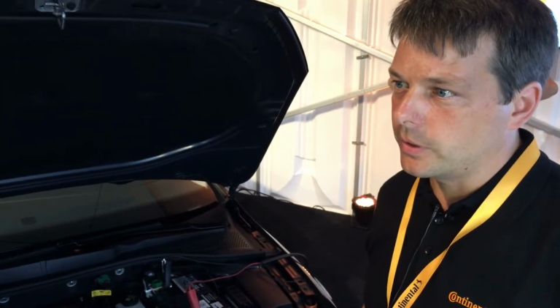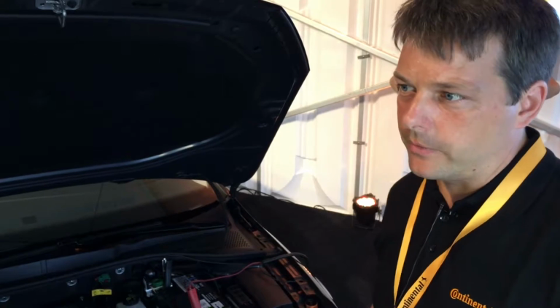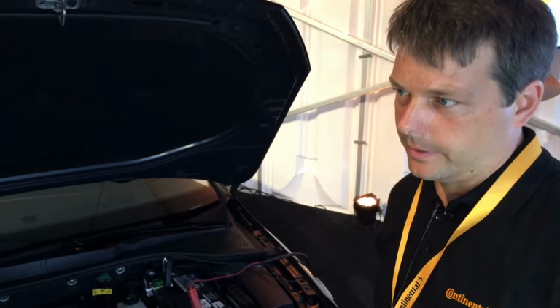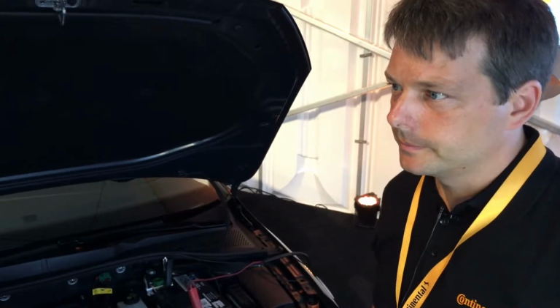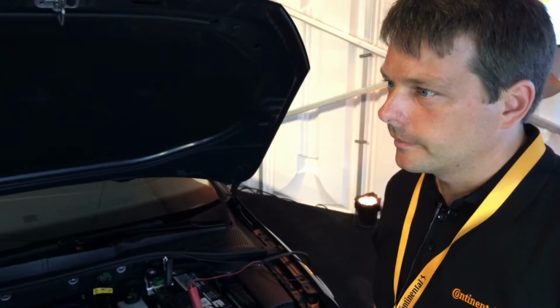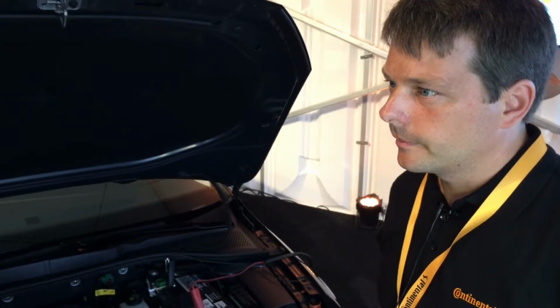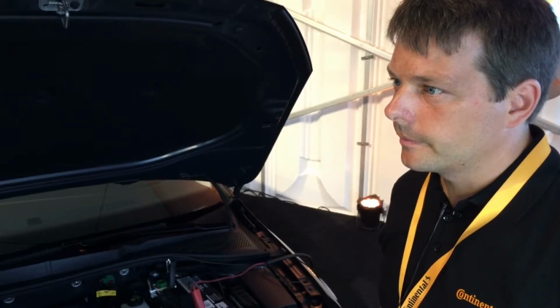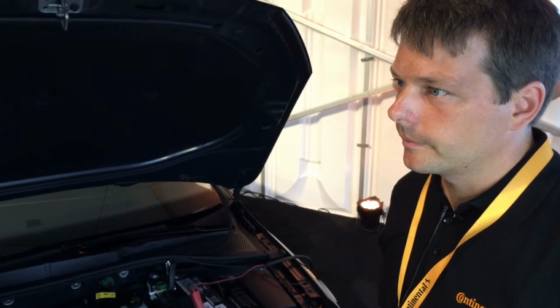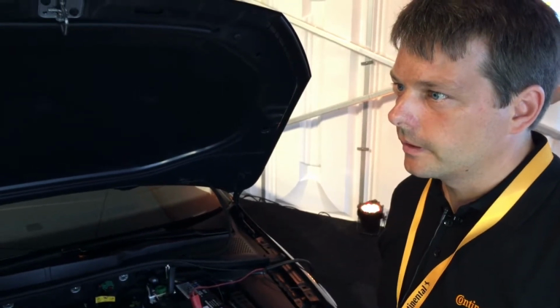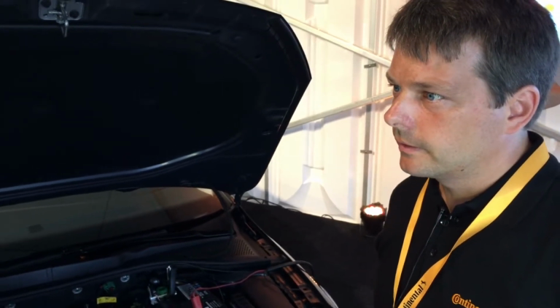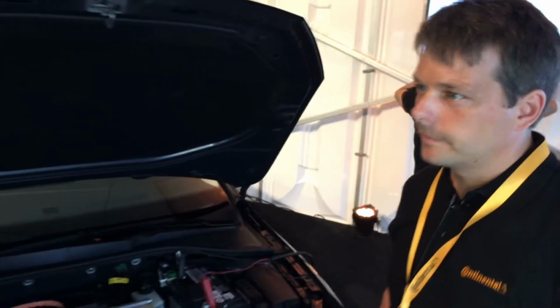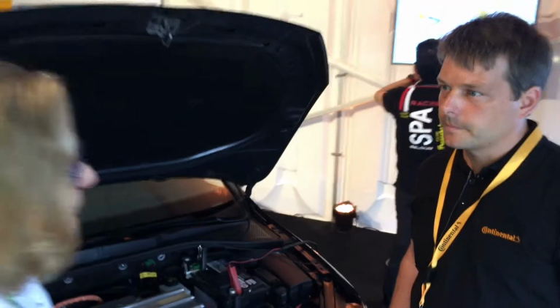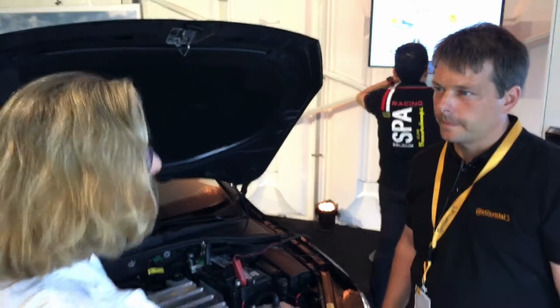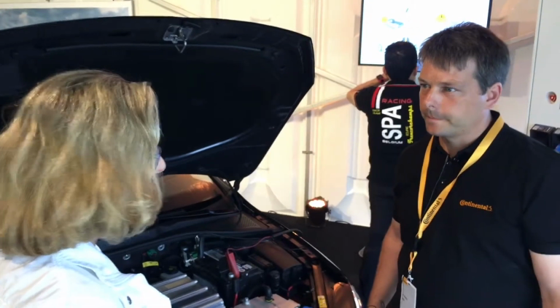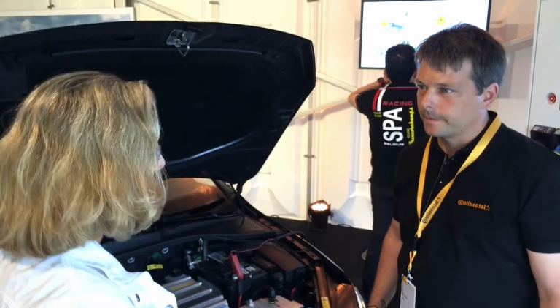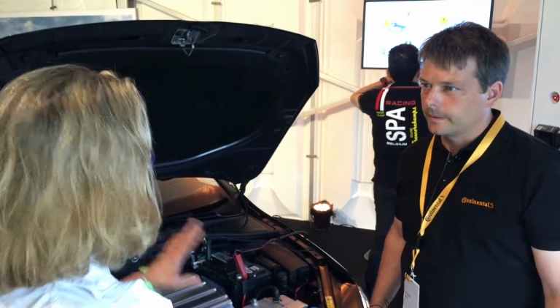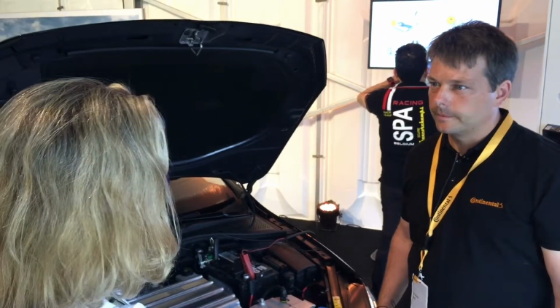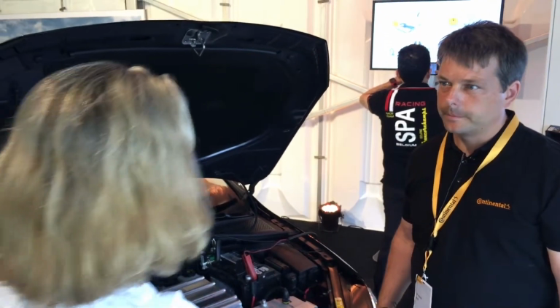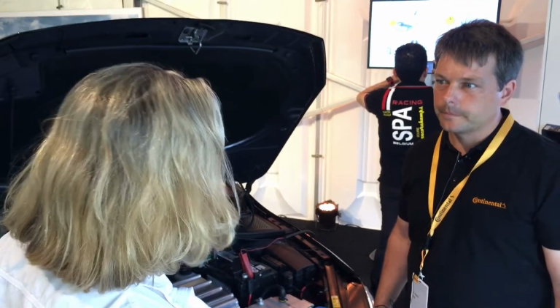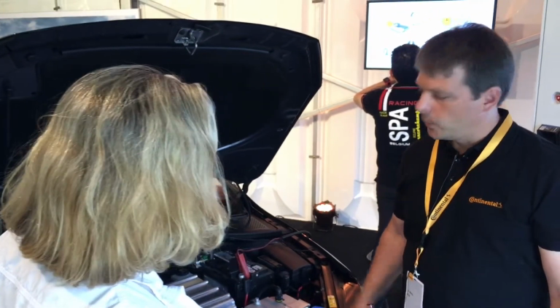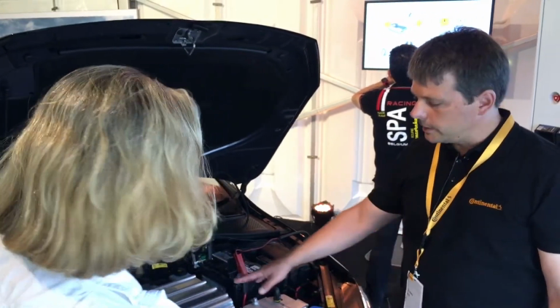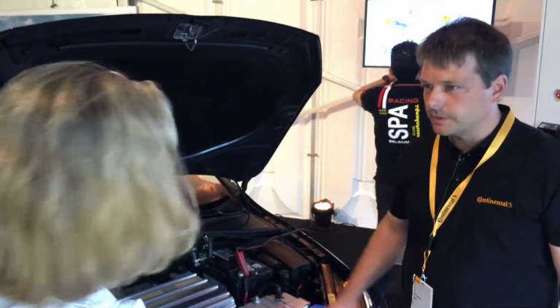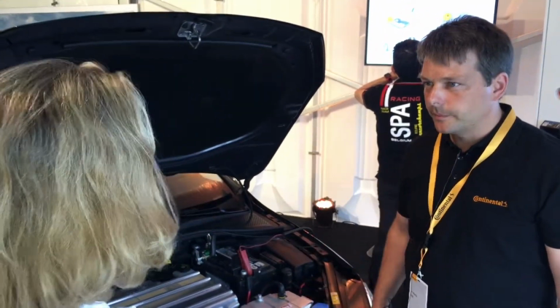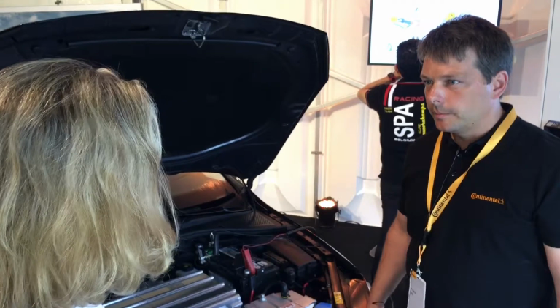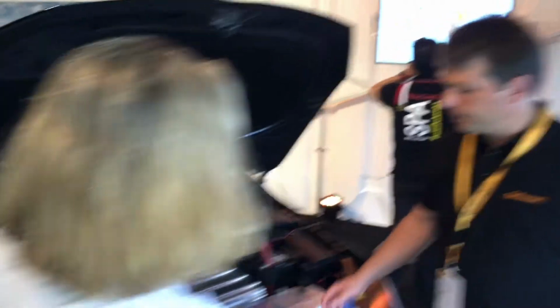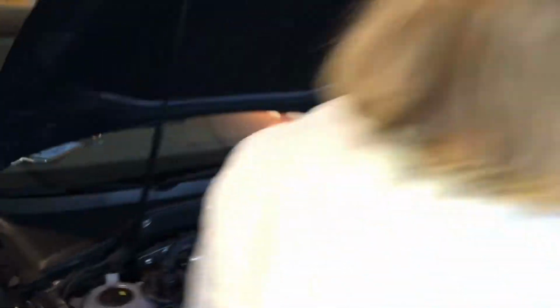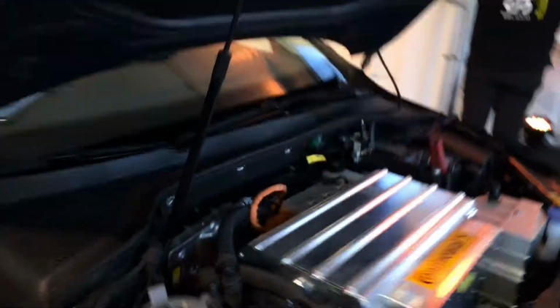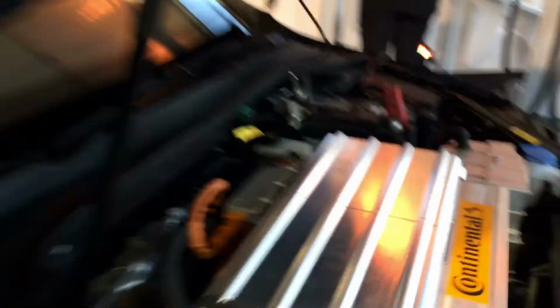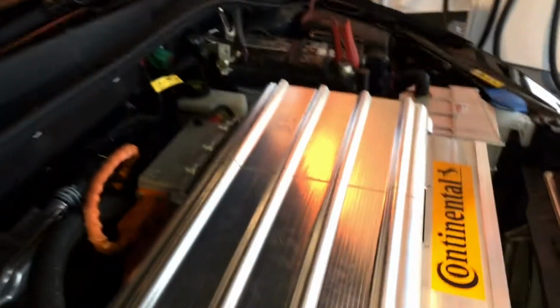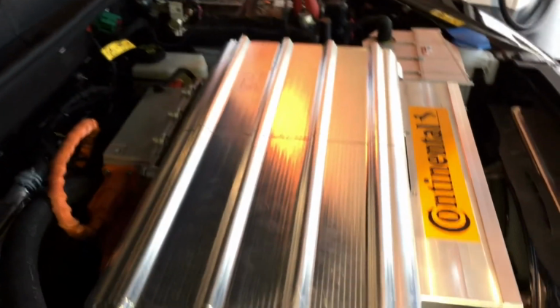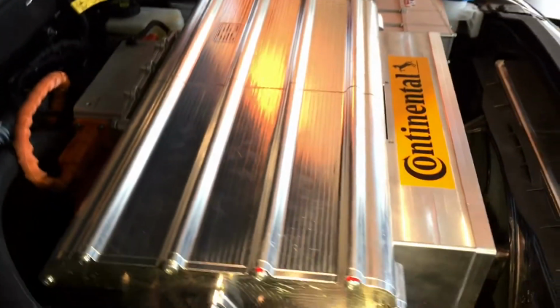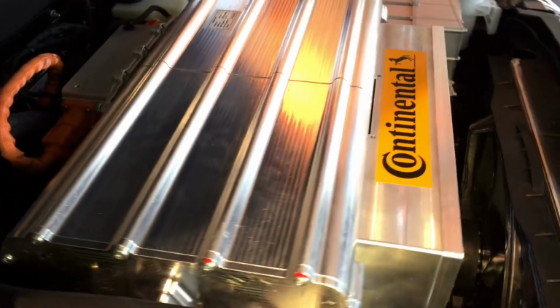So, this little box — to most people it will be known as the 800 volt to 400 volt DC-DC. You guys call it the DC booster. We call it the DC booster. Yes.